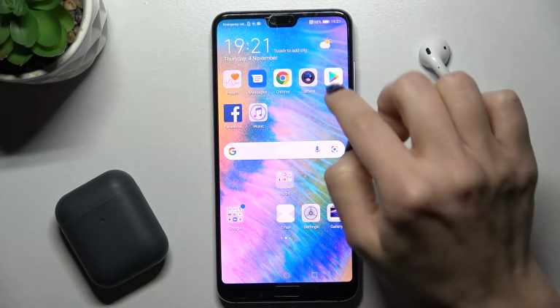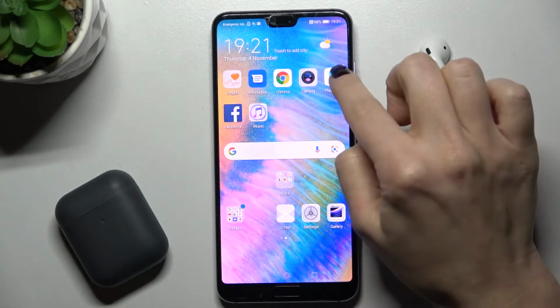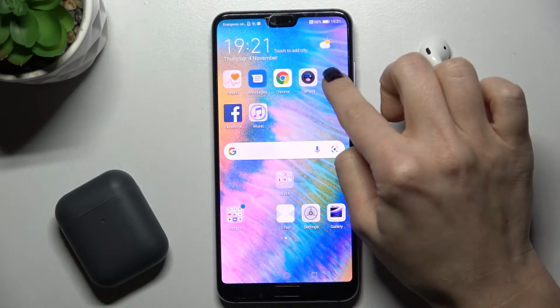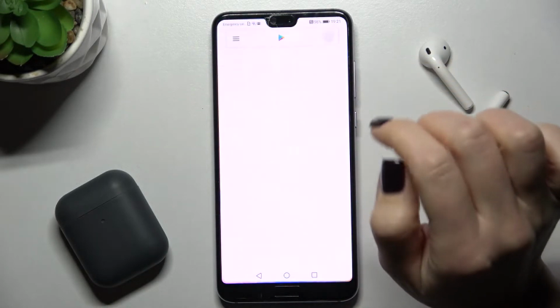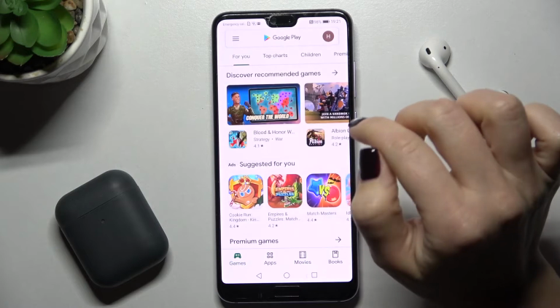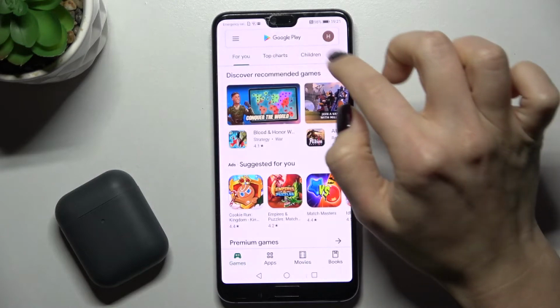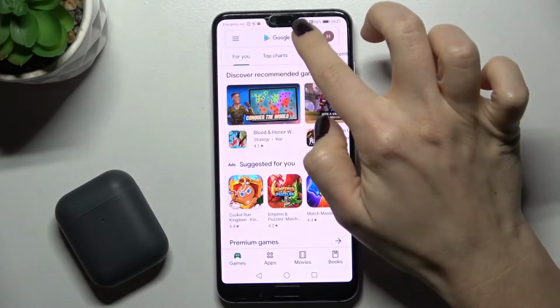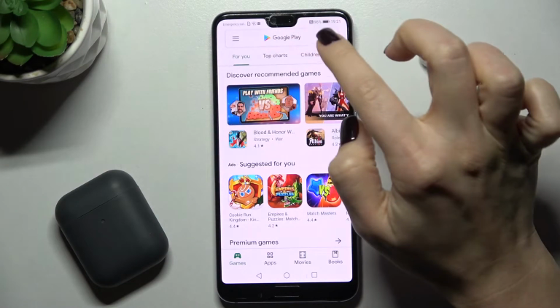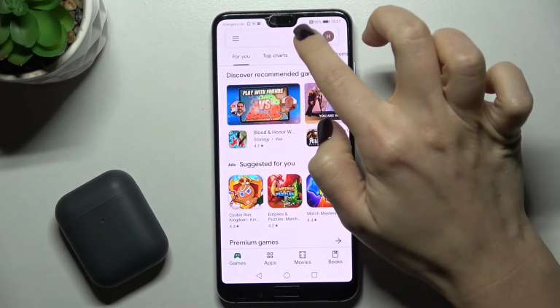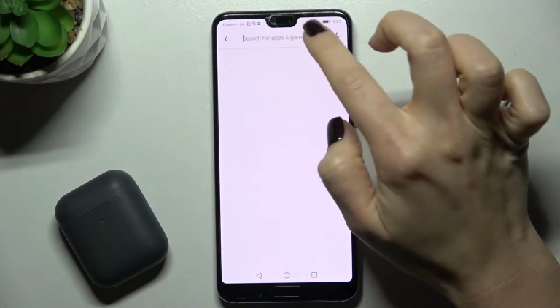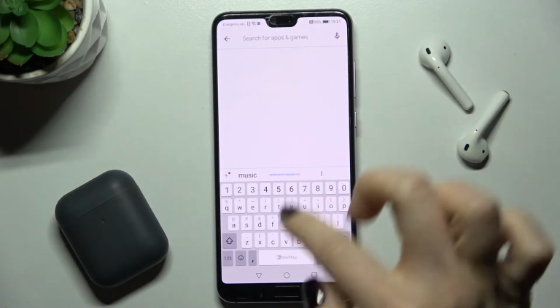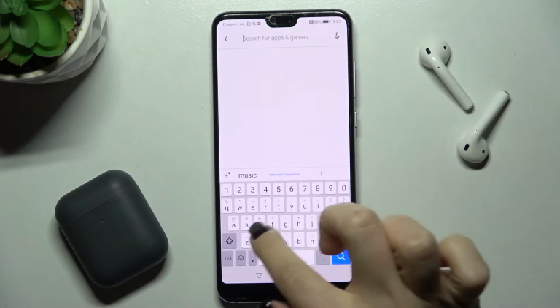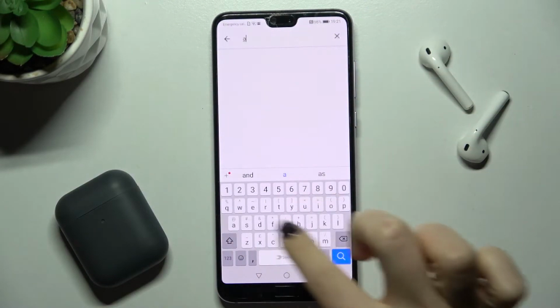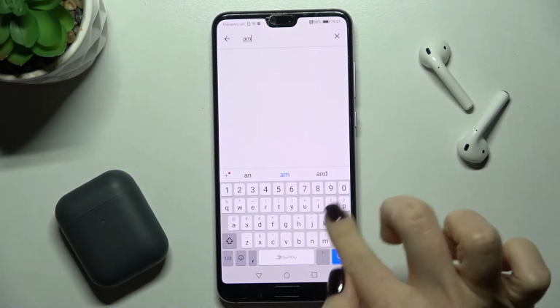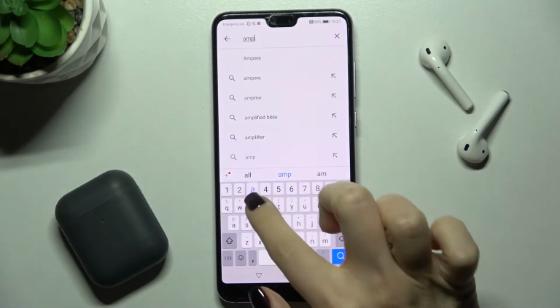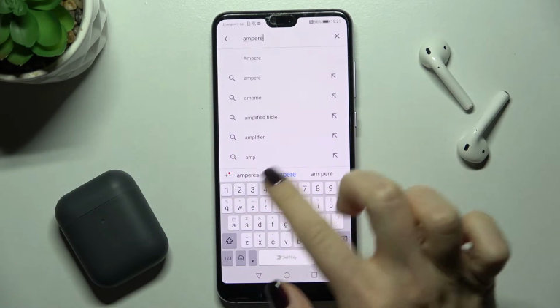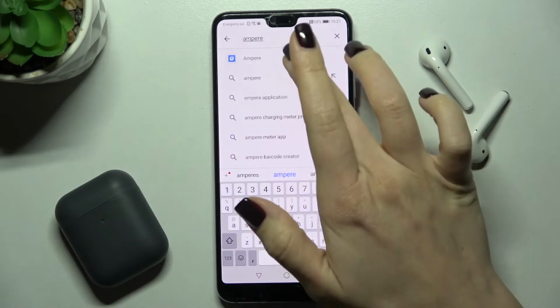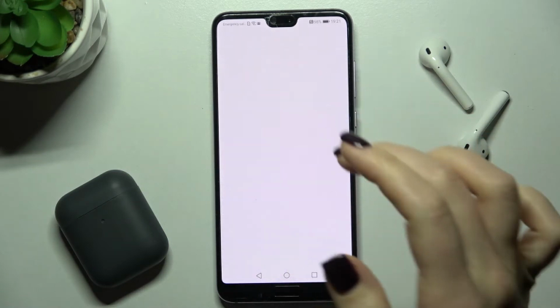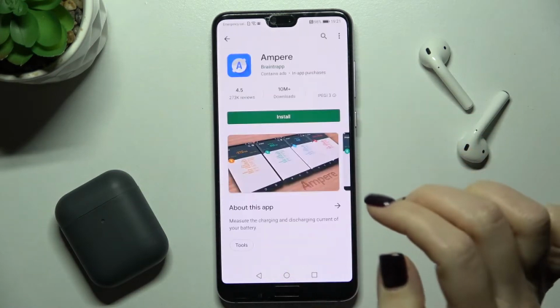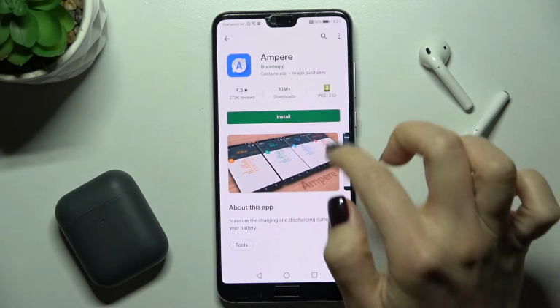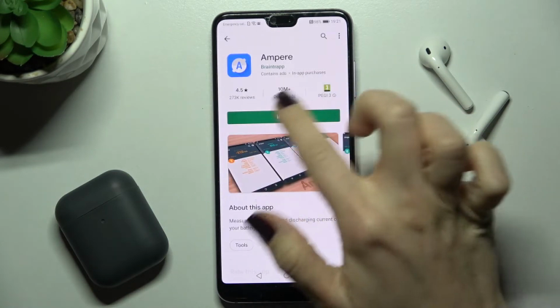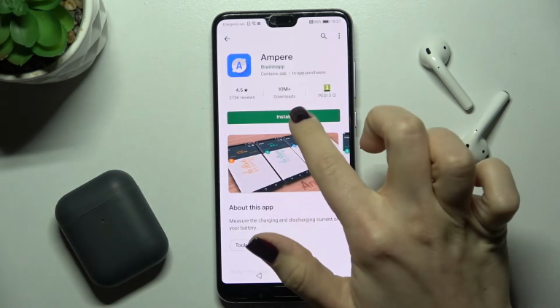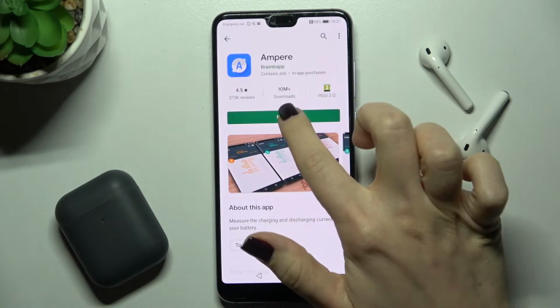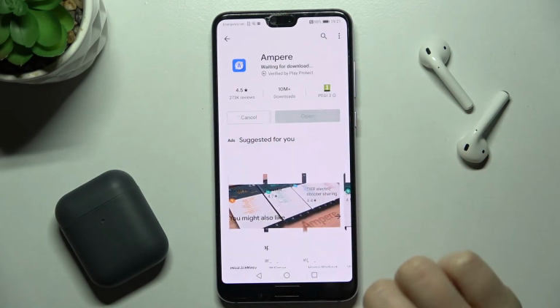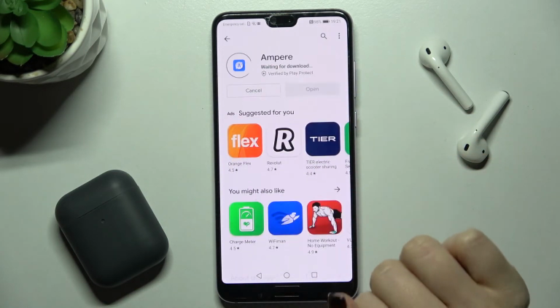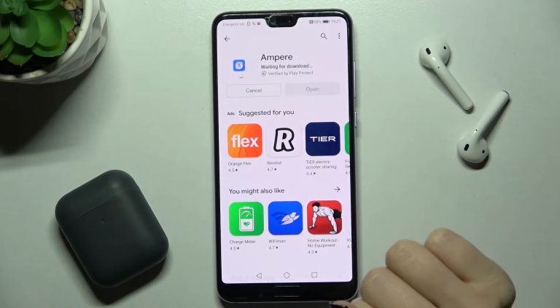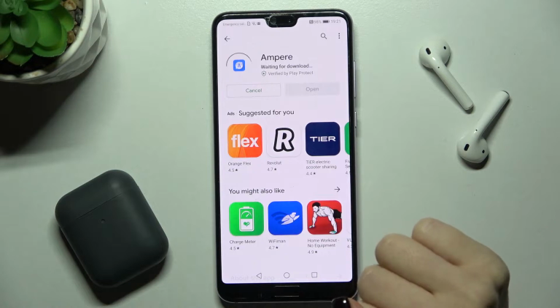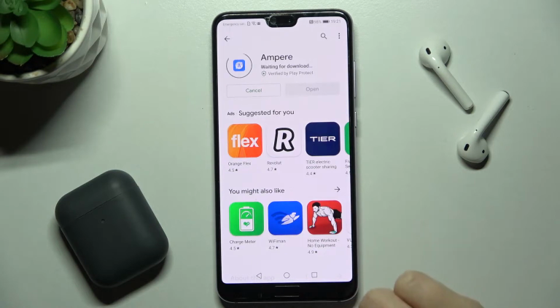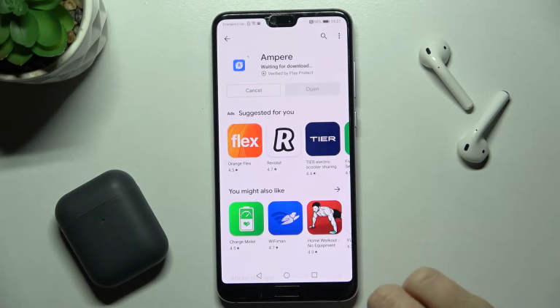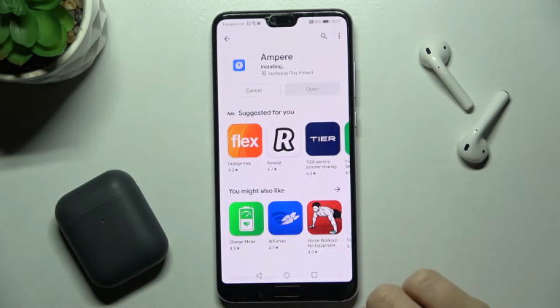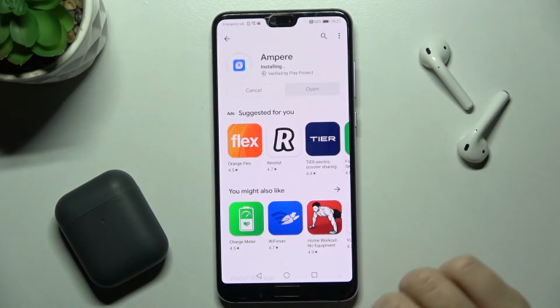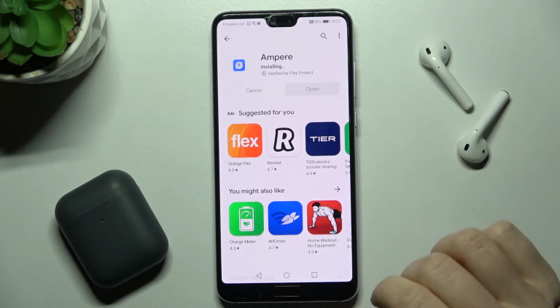First, you should go to the Play Store and here on the search bar just type 'Ampere'. Now we have to get this application, so tap to install and wait a few seconds while it's installing.